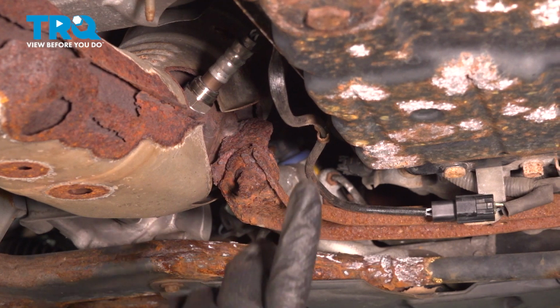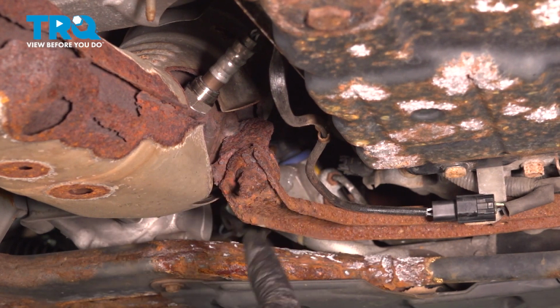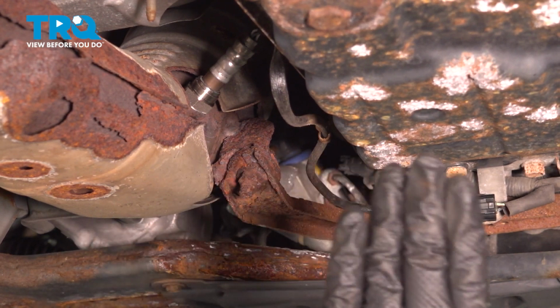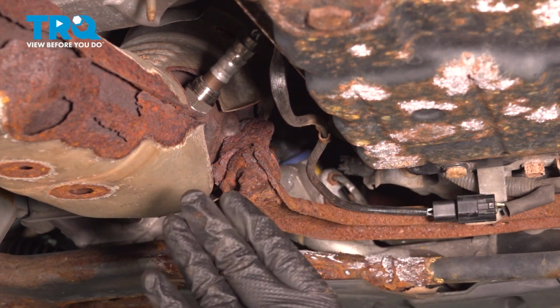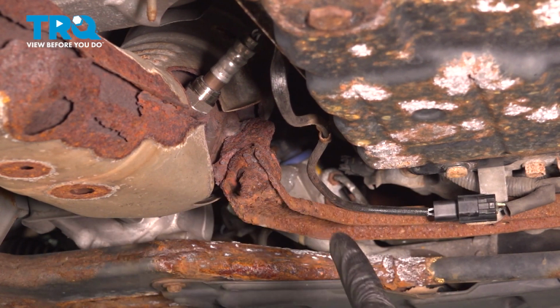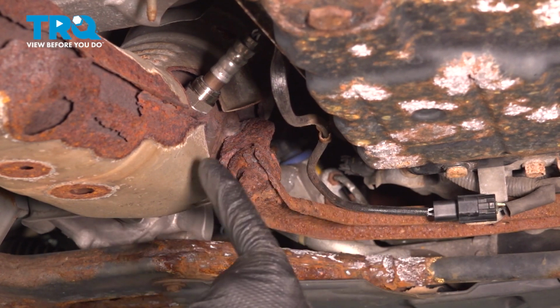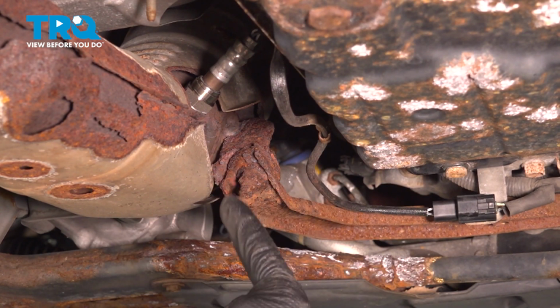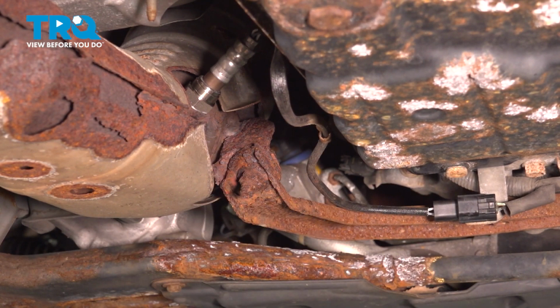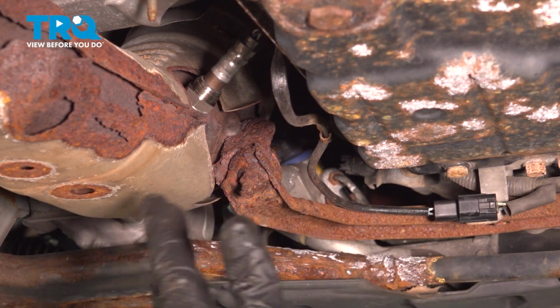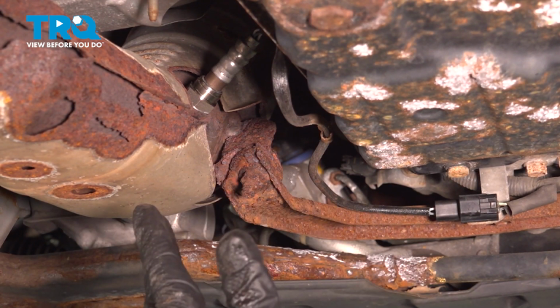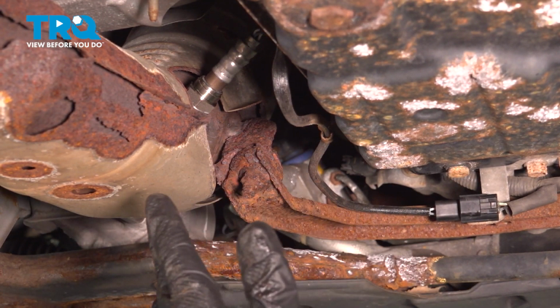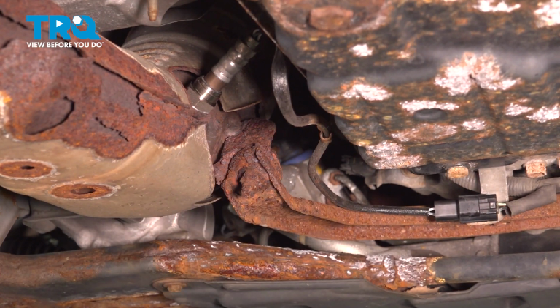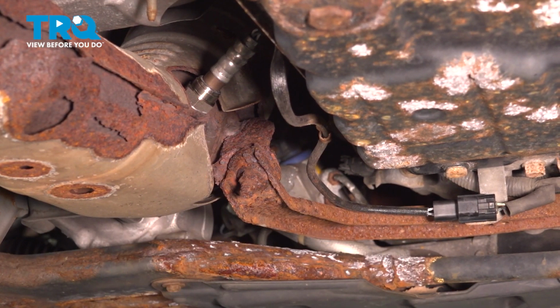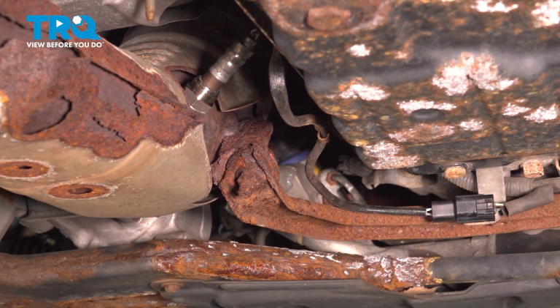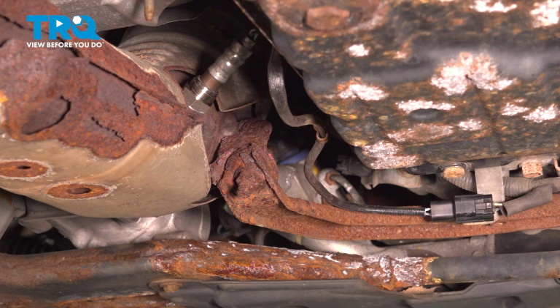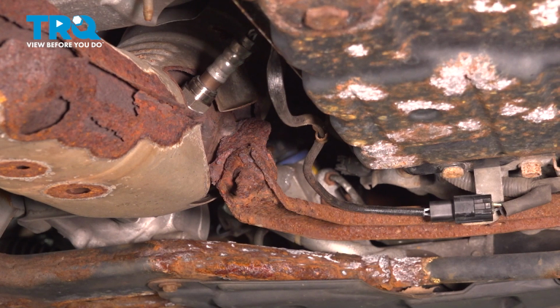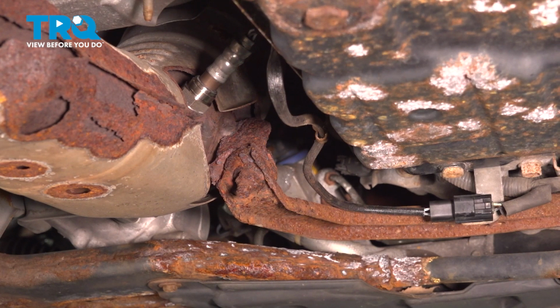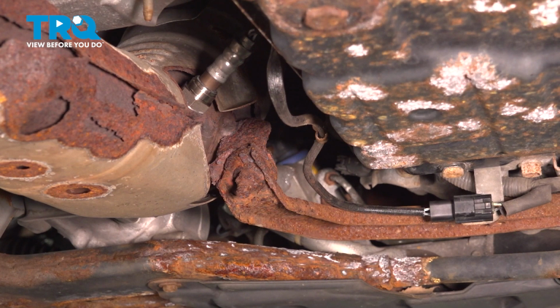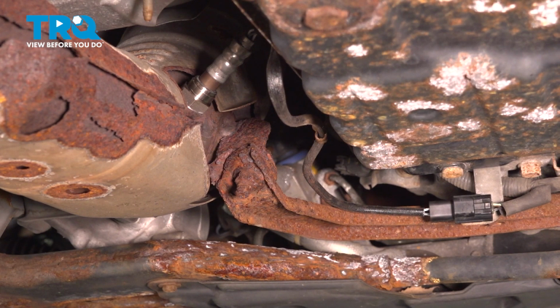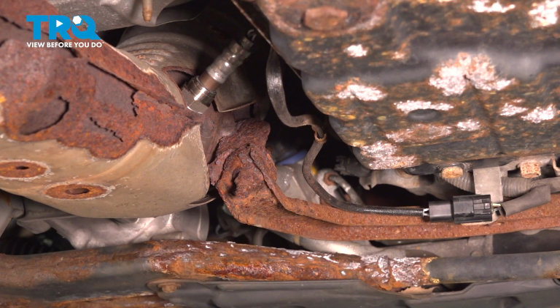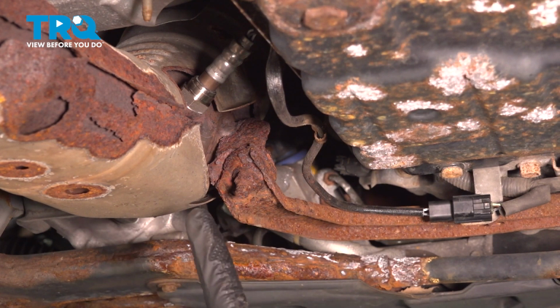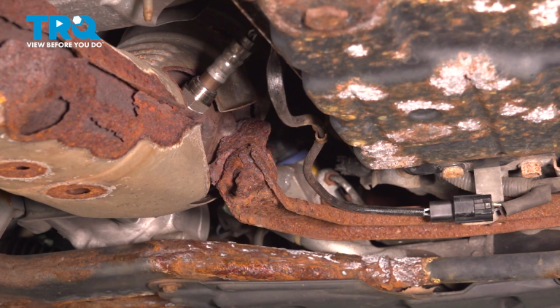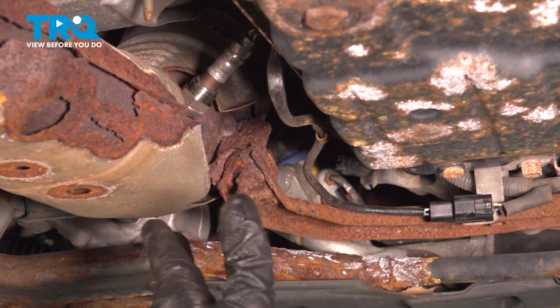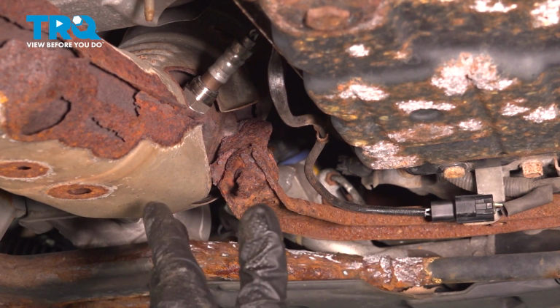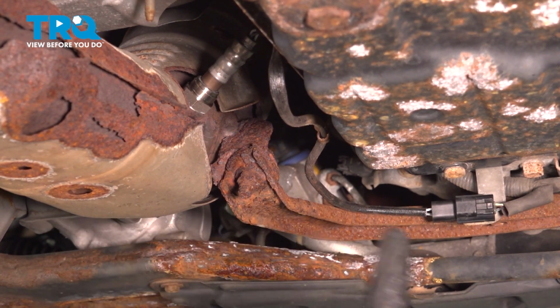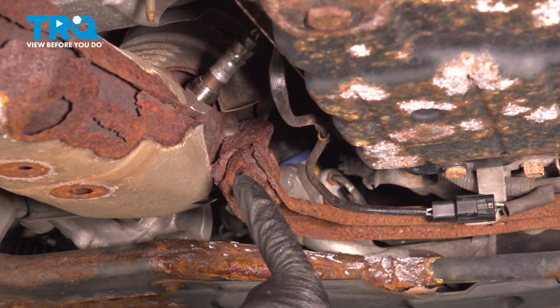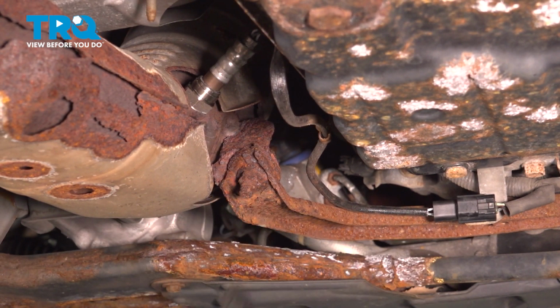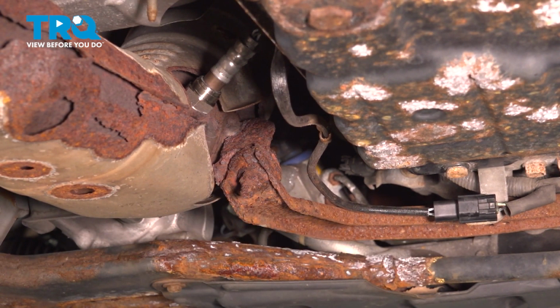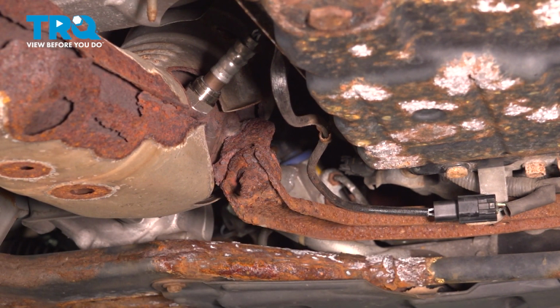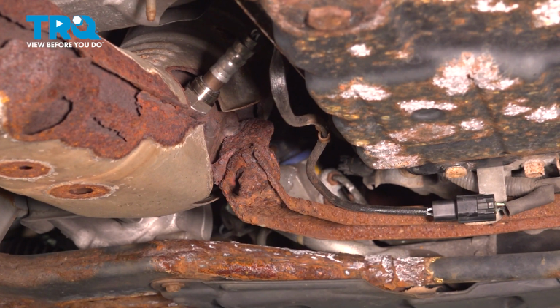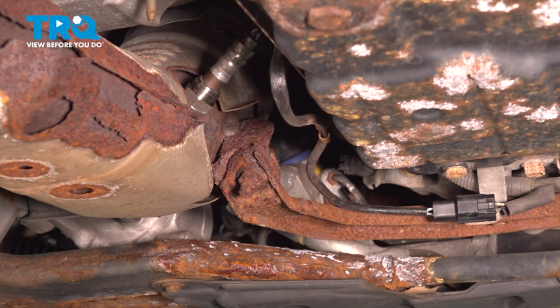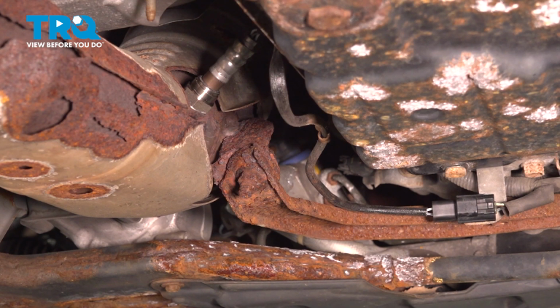At this point, you're all set with the installation. If you have a check engine light on the dash, use your scan tool, clear that code, and then go for a road test. At that point, you're all set.